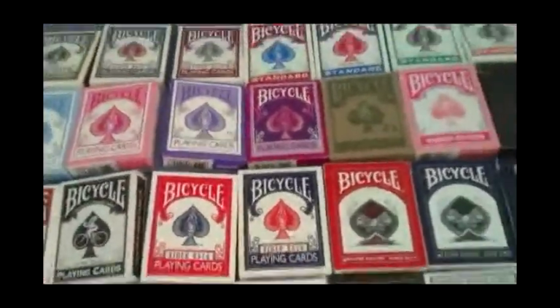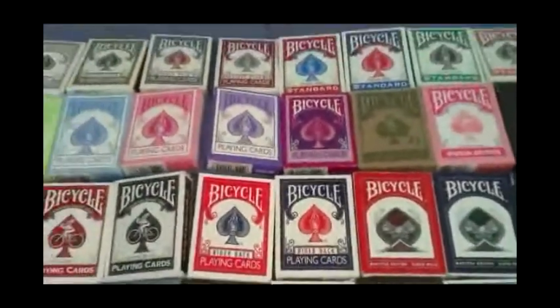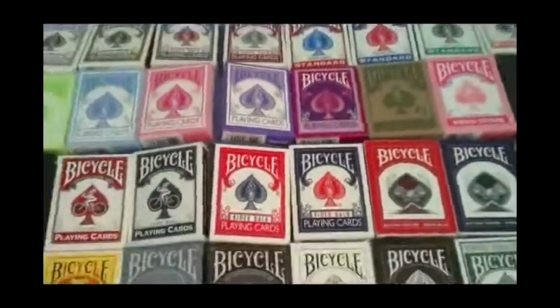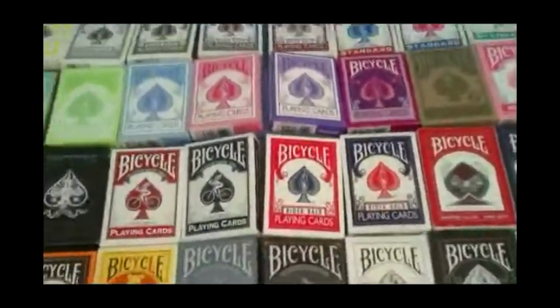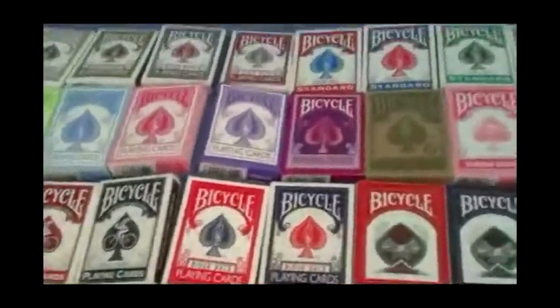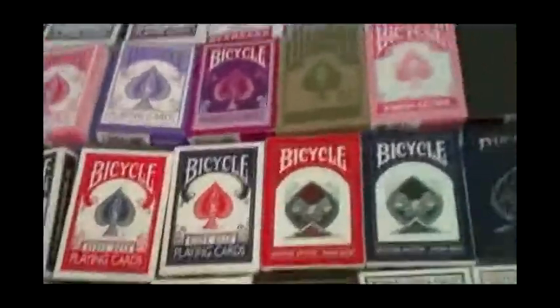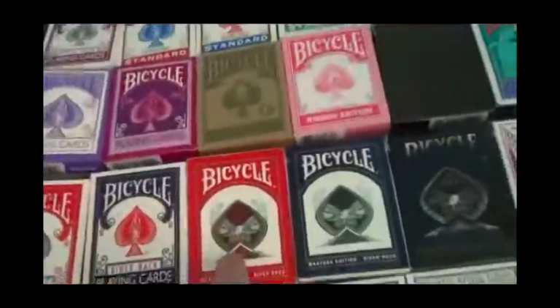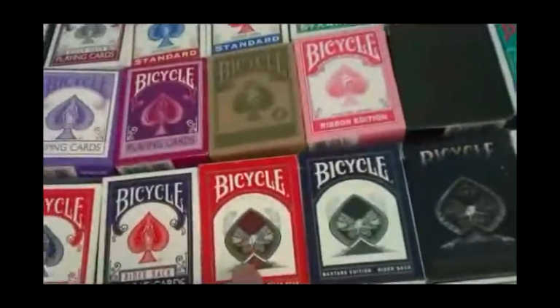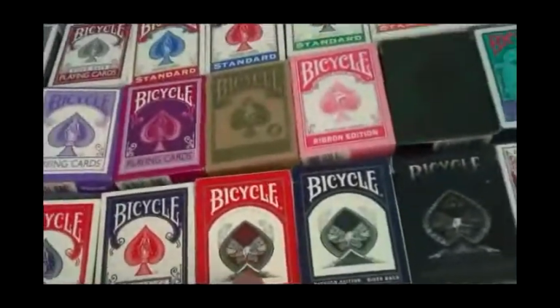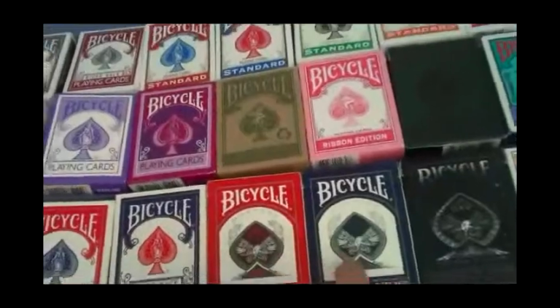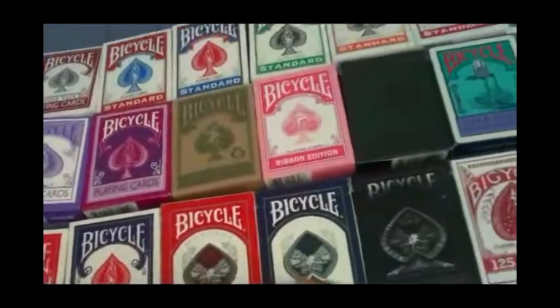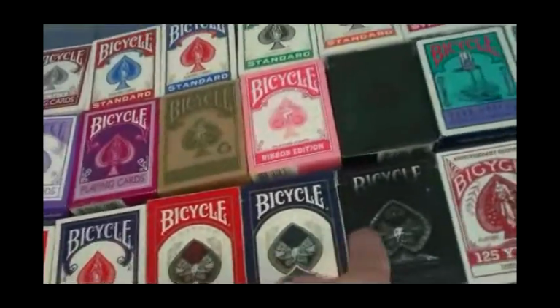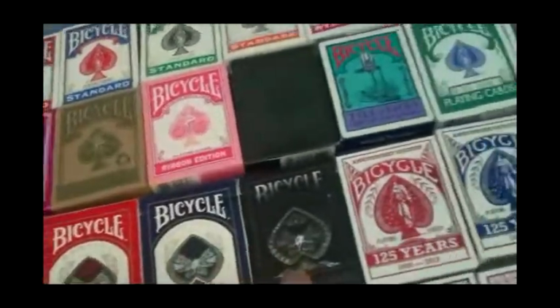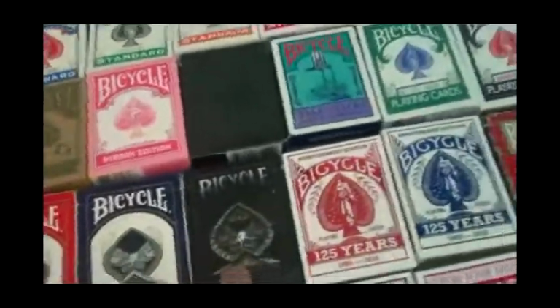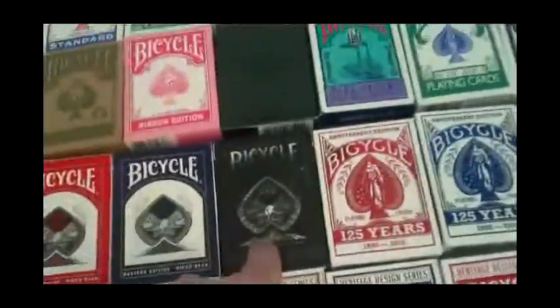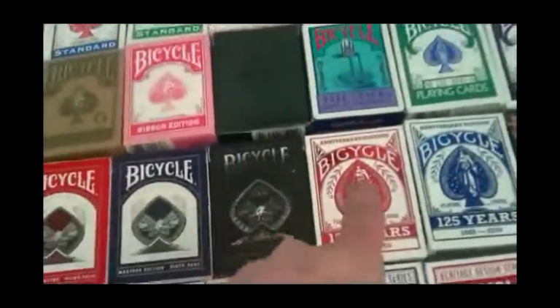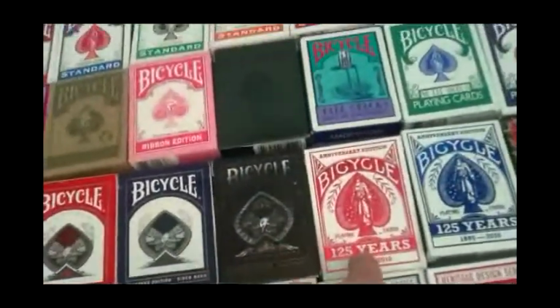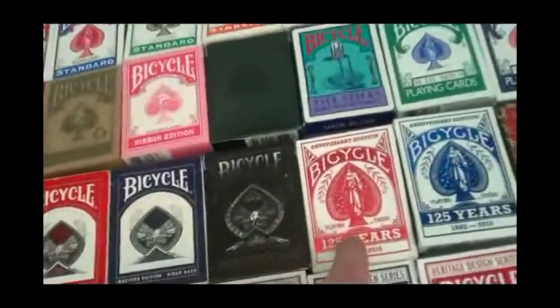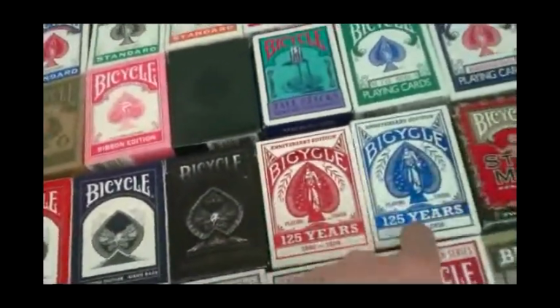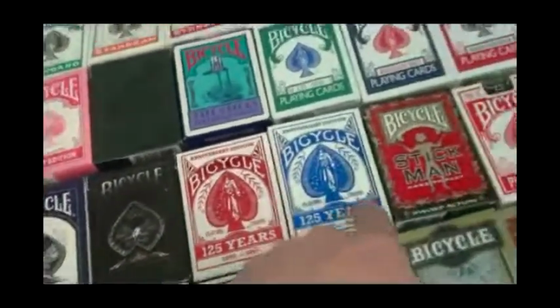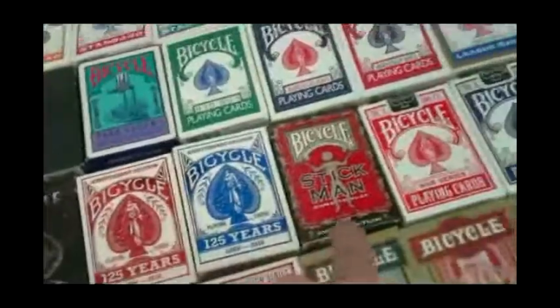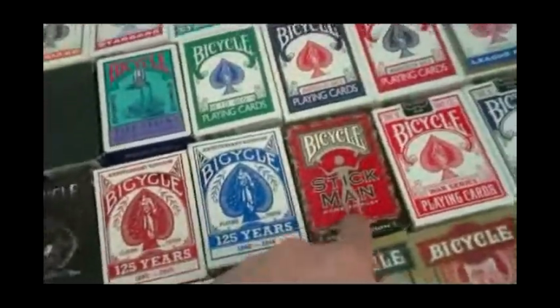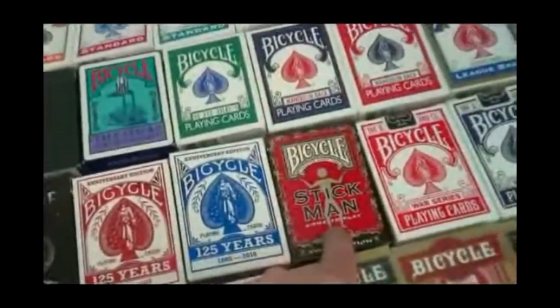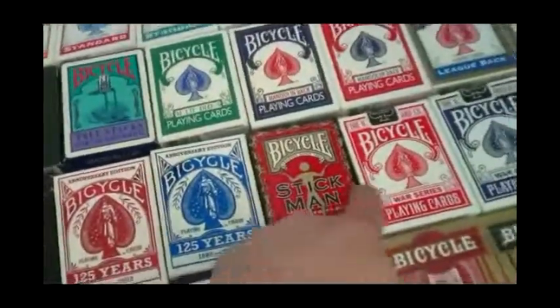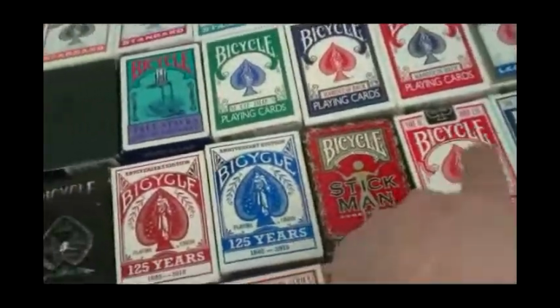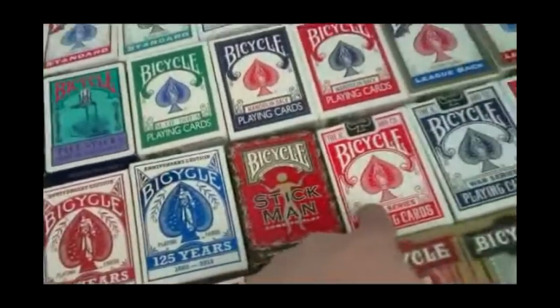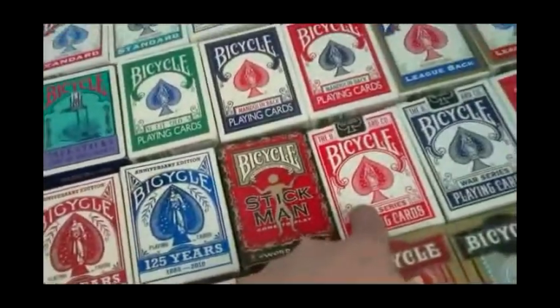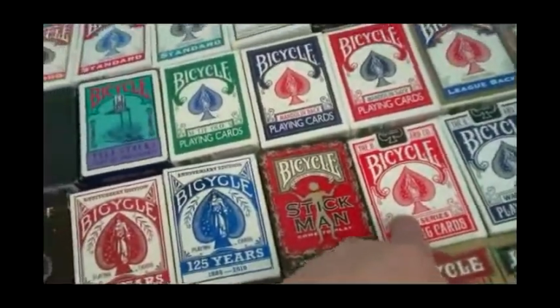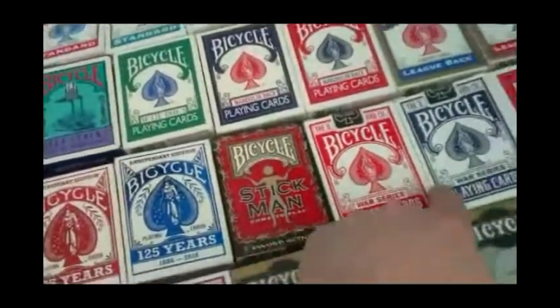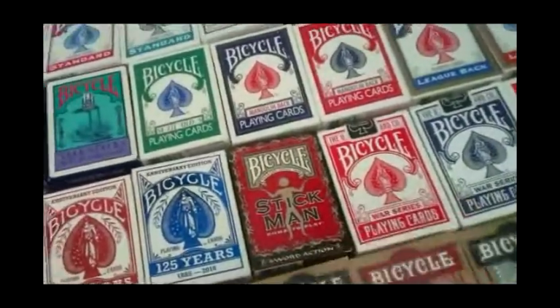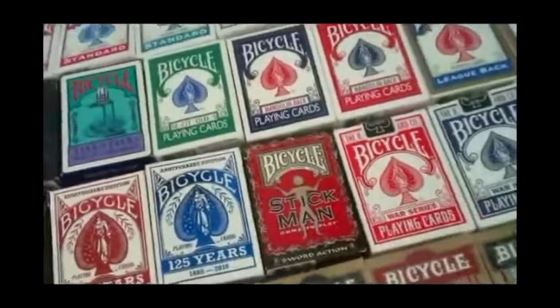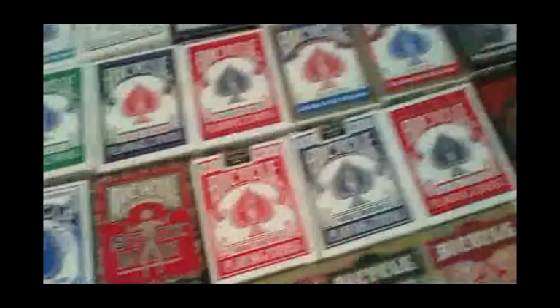These are gold seal Bicycles in red and blue. These are B-quality Bicycle decks. Bicycle Masters Edition in red and blue. And Saddle Masters. Bicycle 125th Anniversary in red and blue. Stickman. War Series. Big Guns in red and blue.